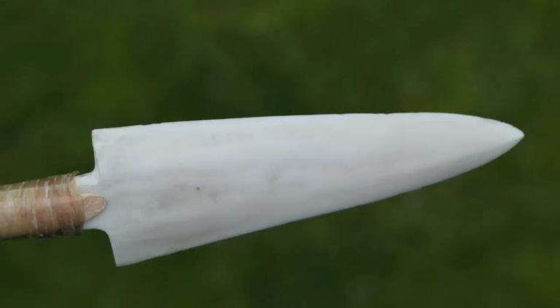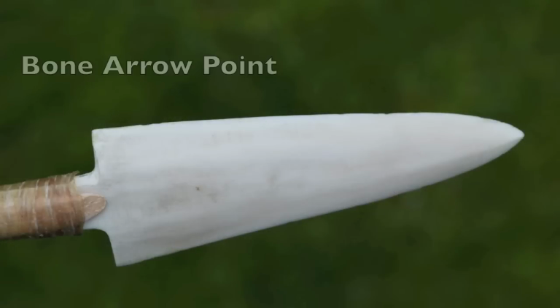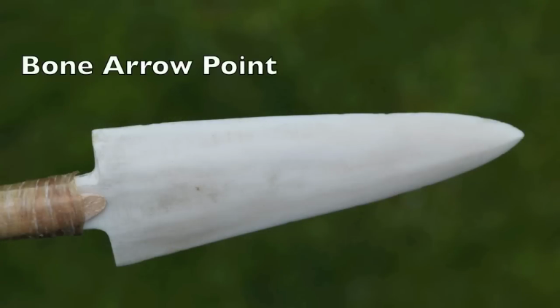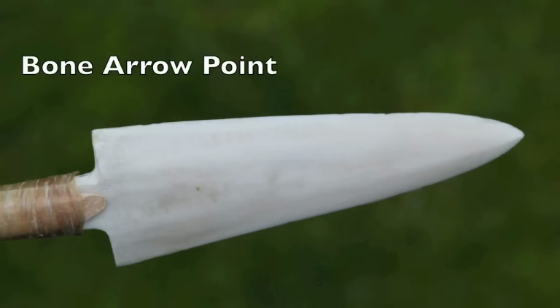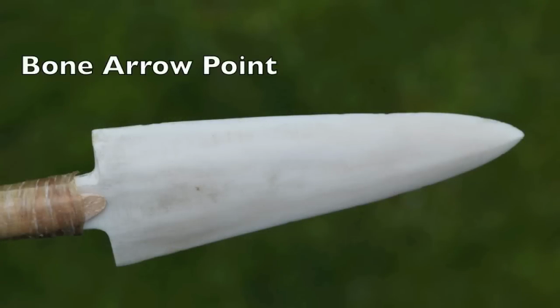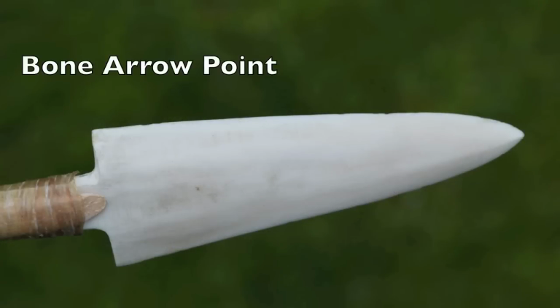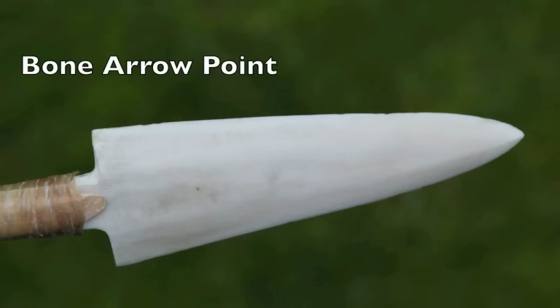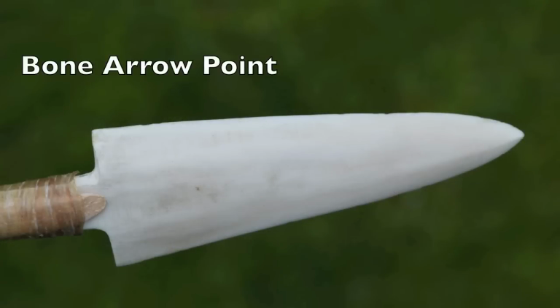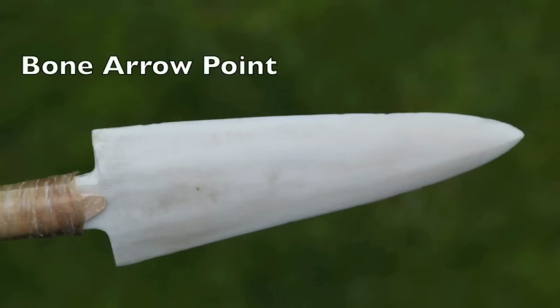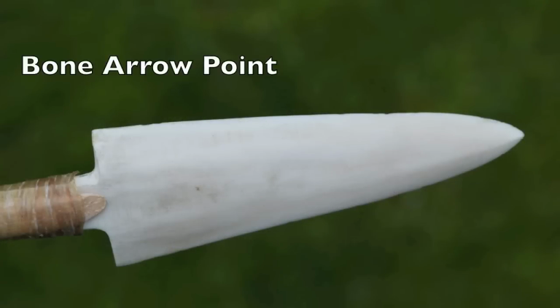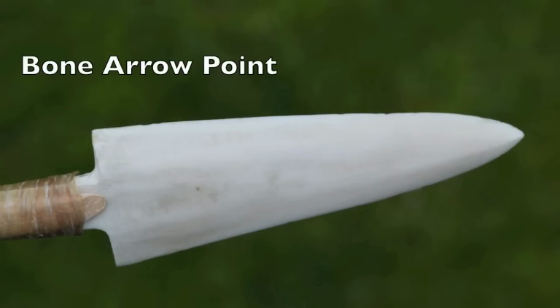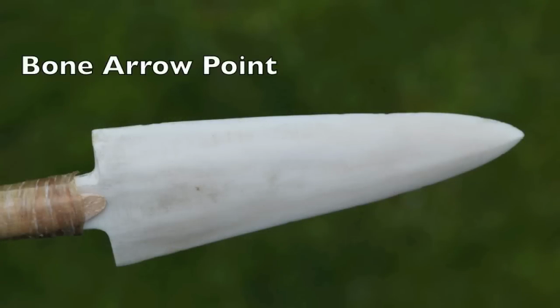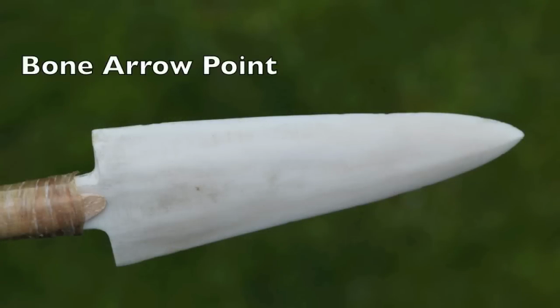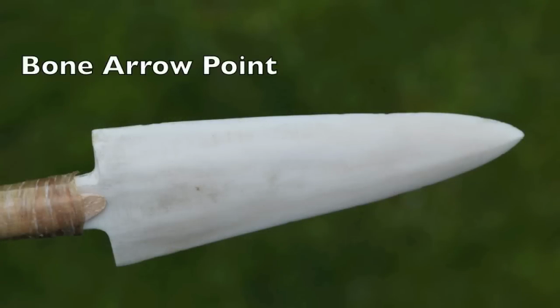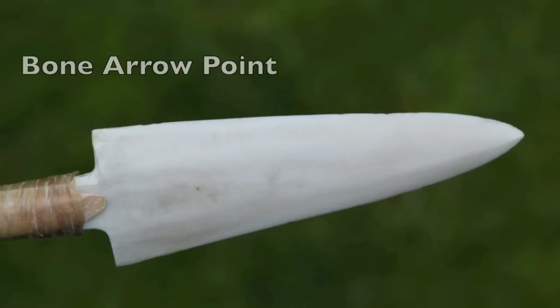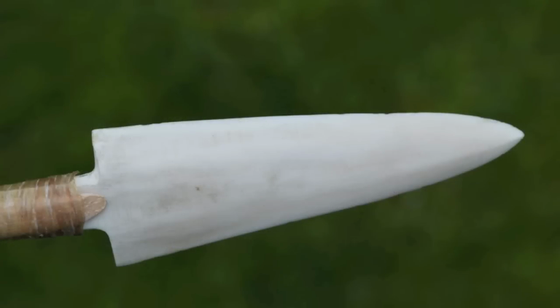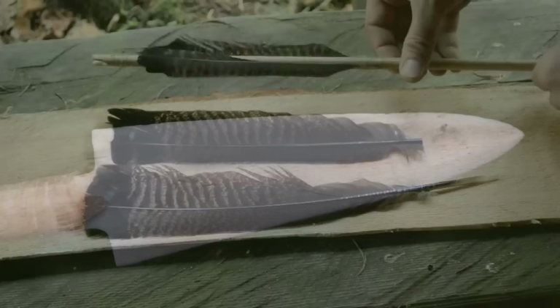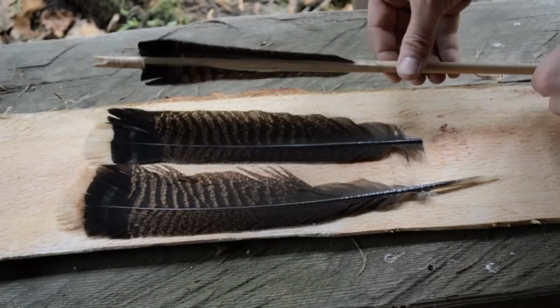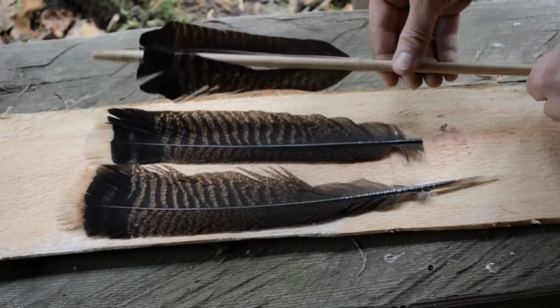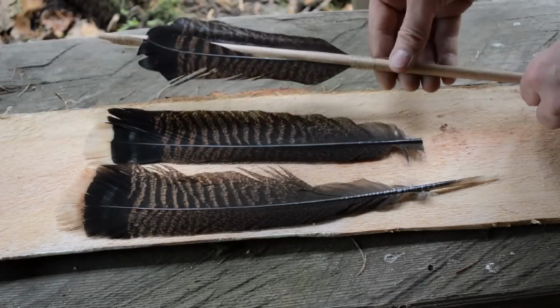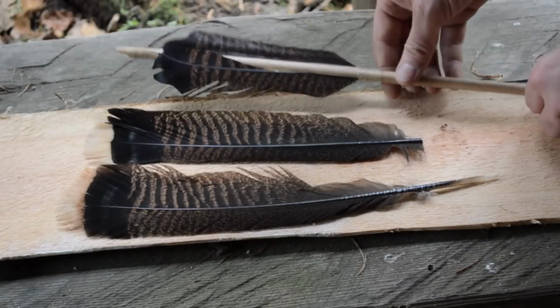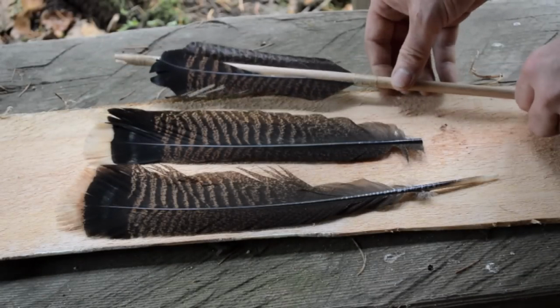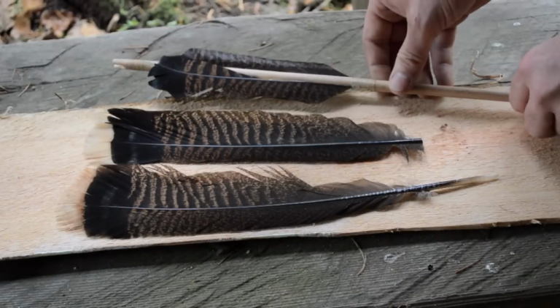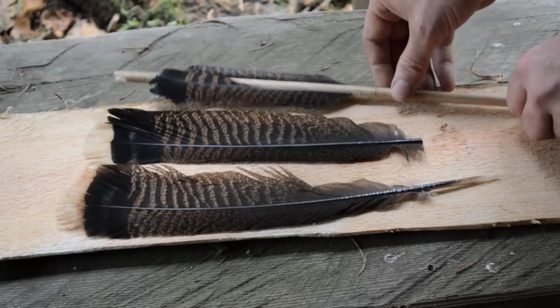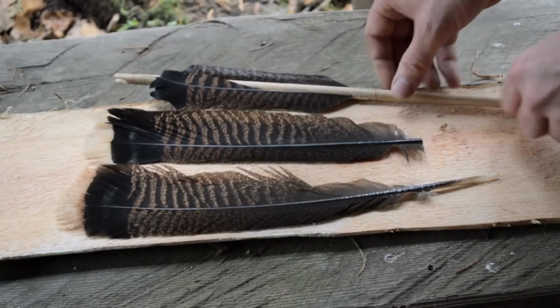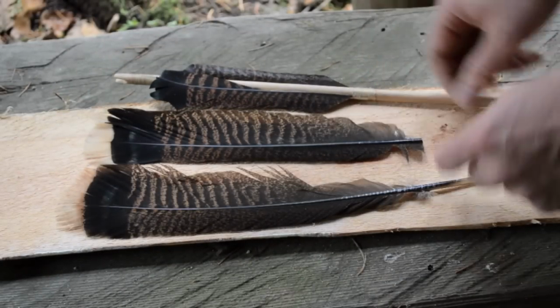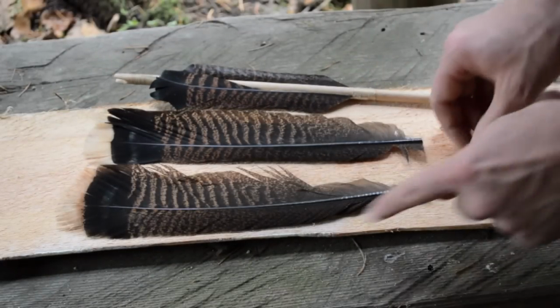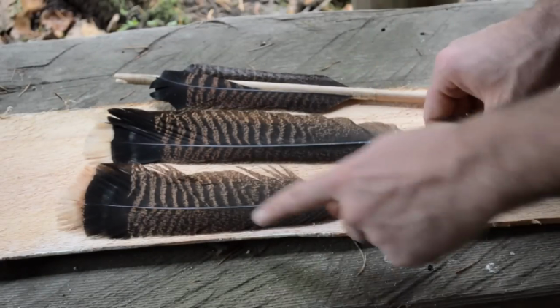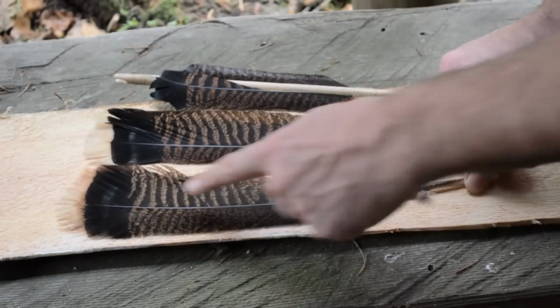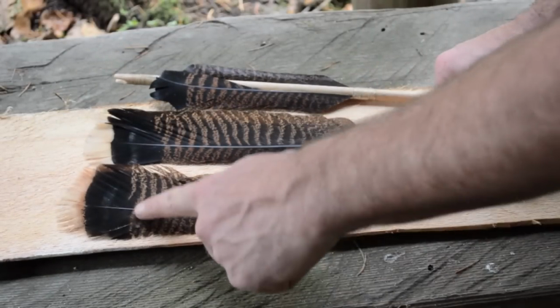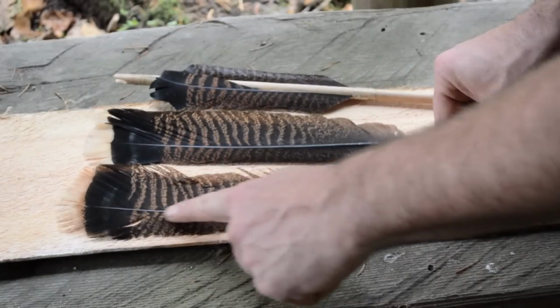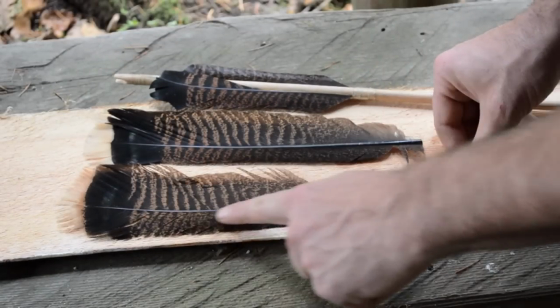This arrow will be tipped with a bone point made out of the leg bone of an elk. For the fletchings on this arrow I'm going to use the tail feathers of a wild turkey.